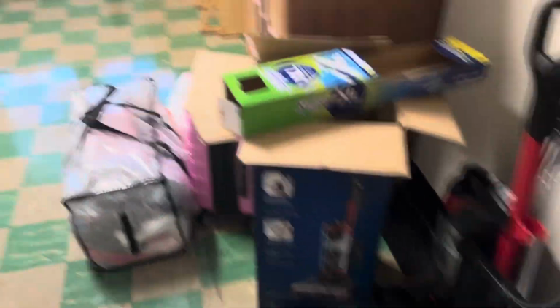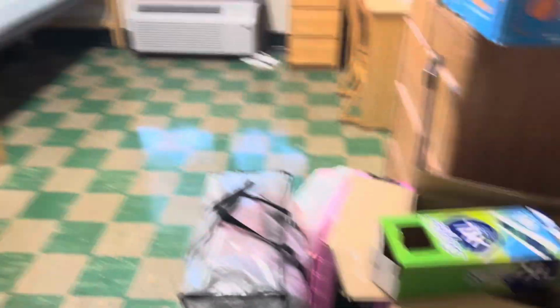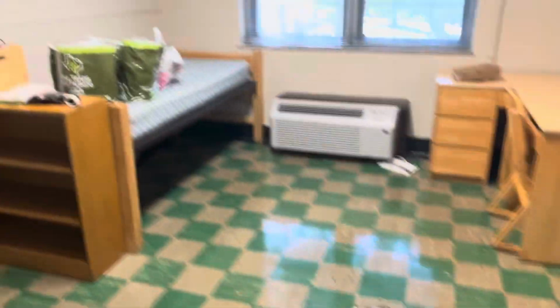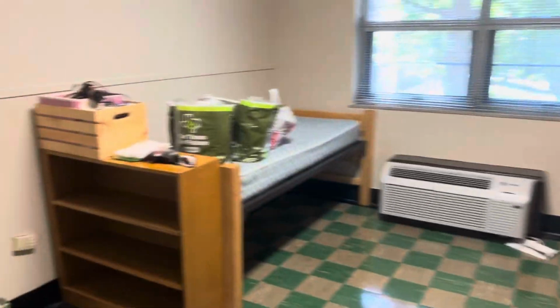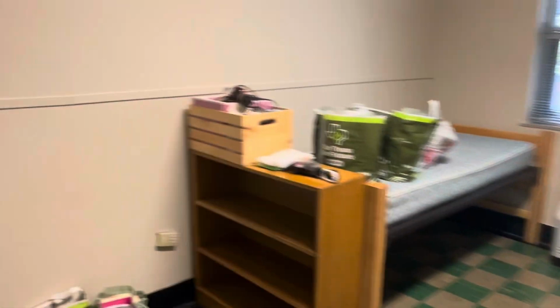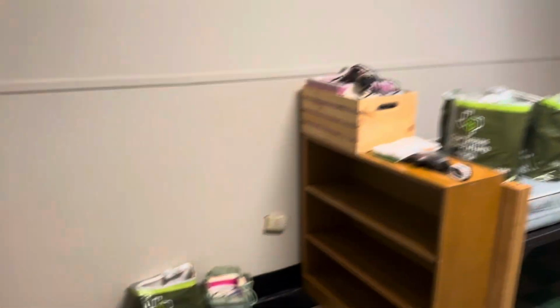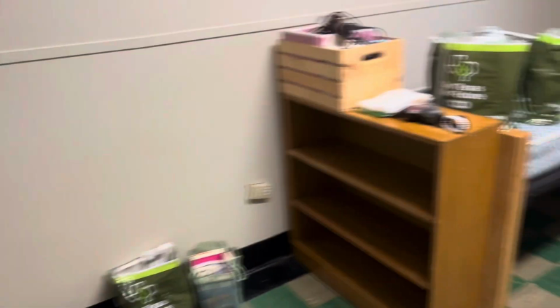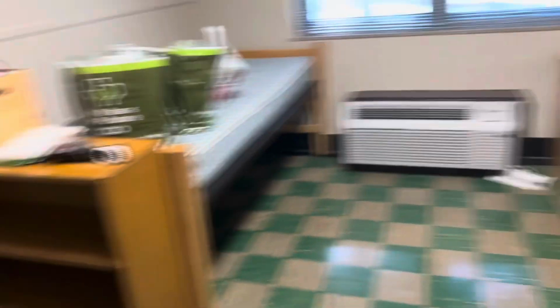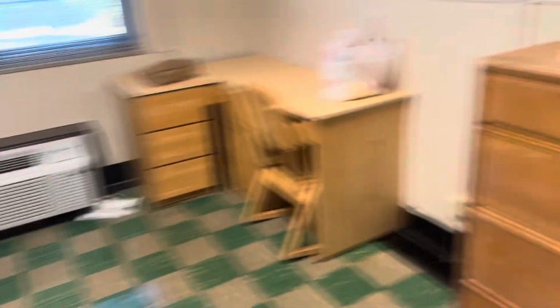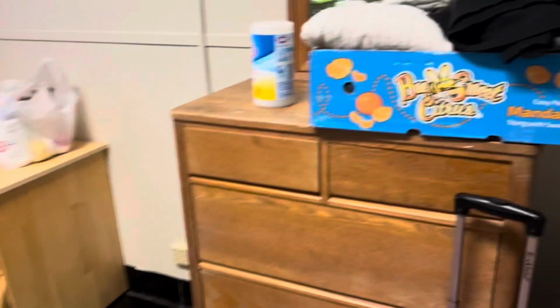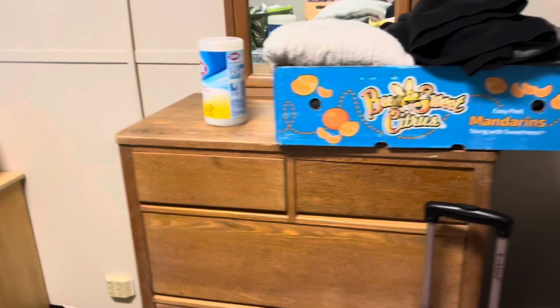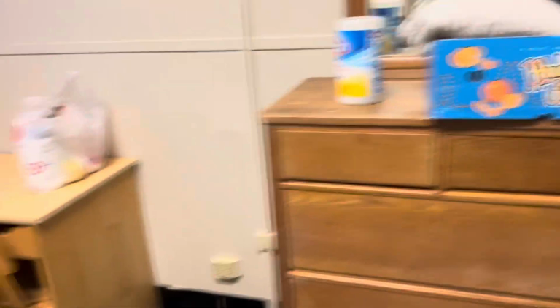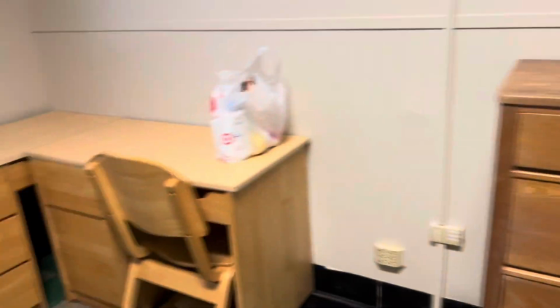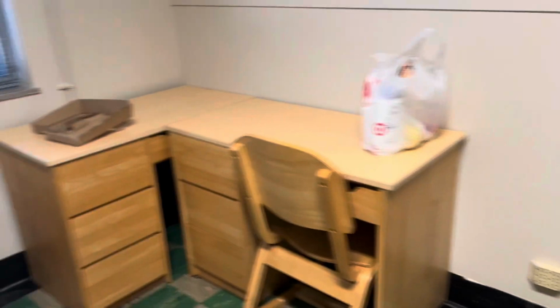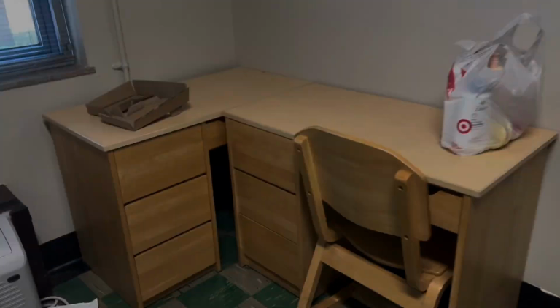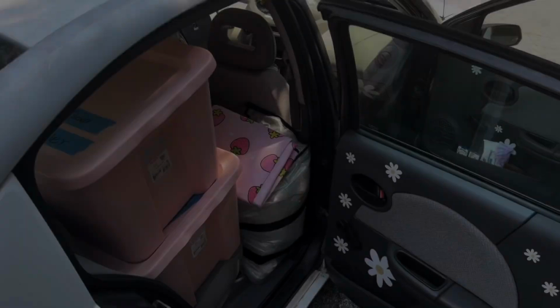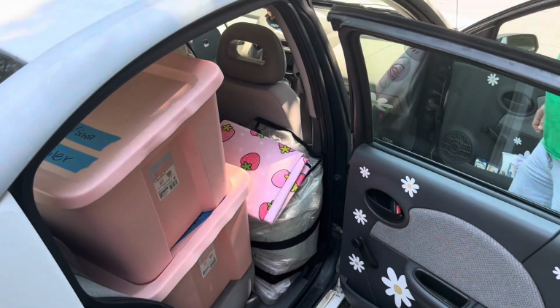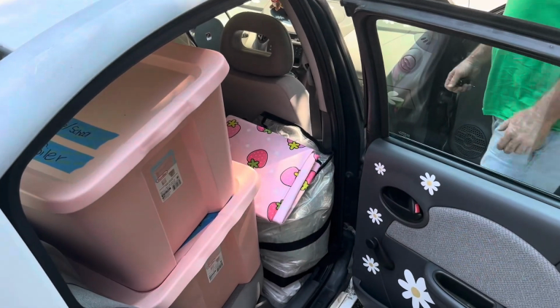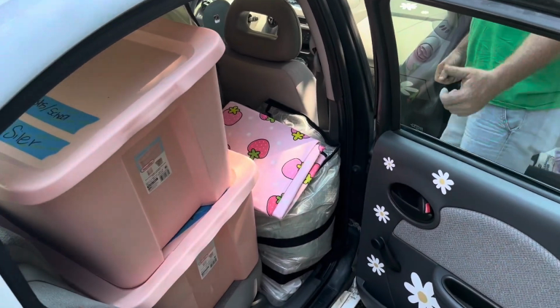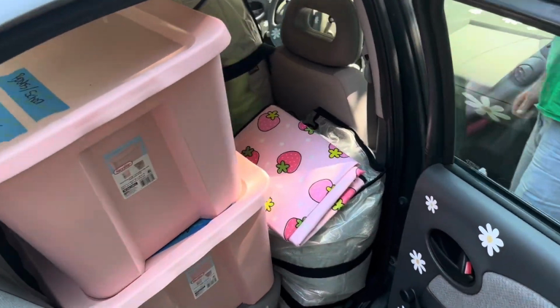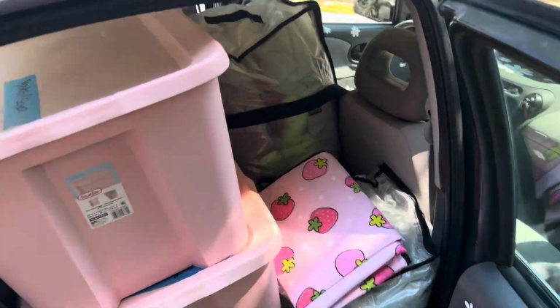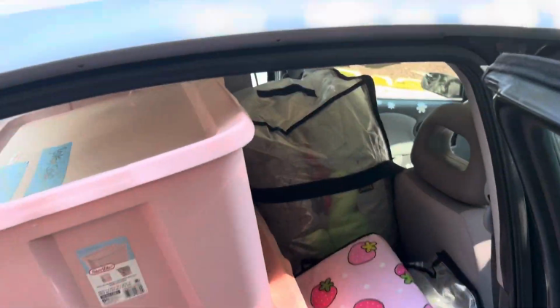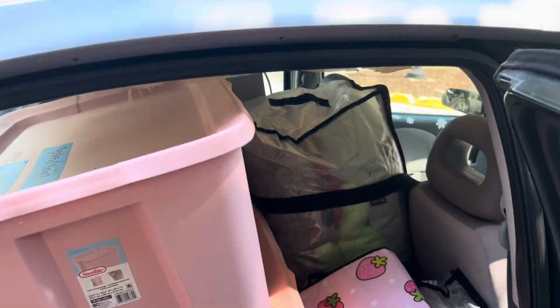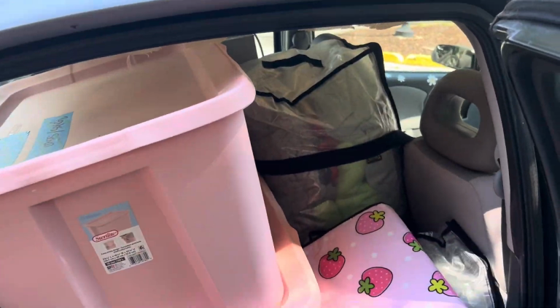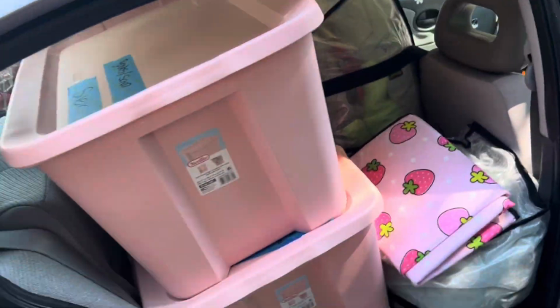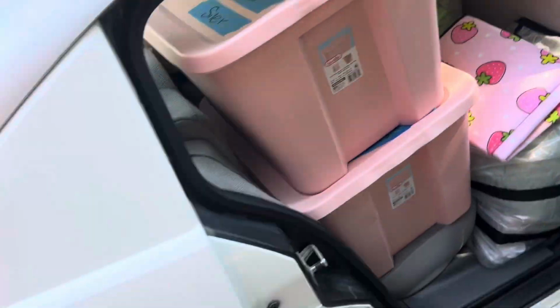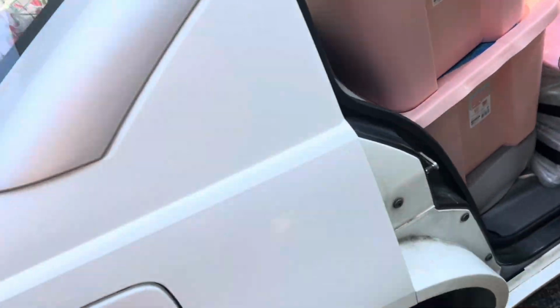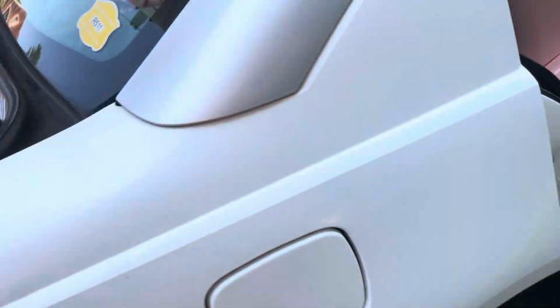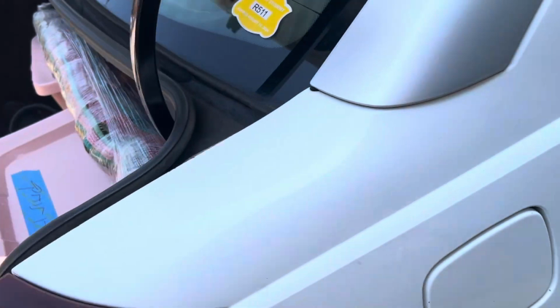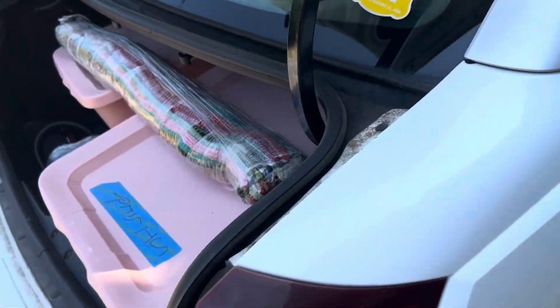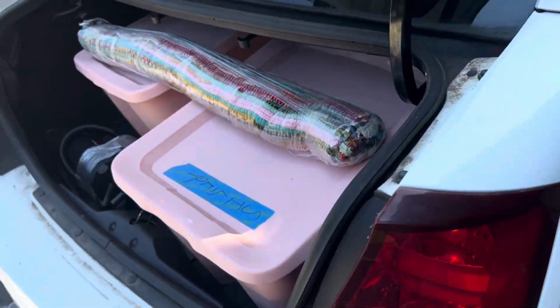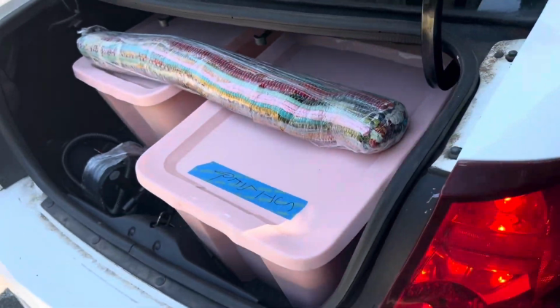Hi guys, welcome to my move-in video! I'm an RA this year so I got a single and I moved in early. I had like three cars full worth of stuff, and I'm an out-of-state student so I also had a storage unit.